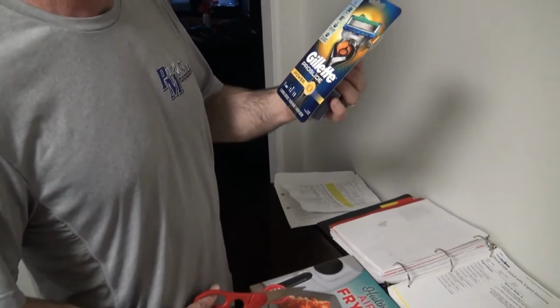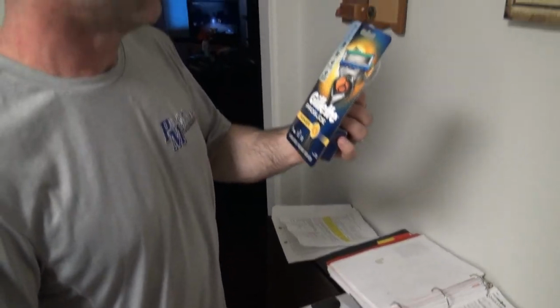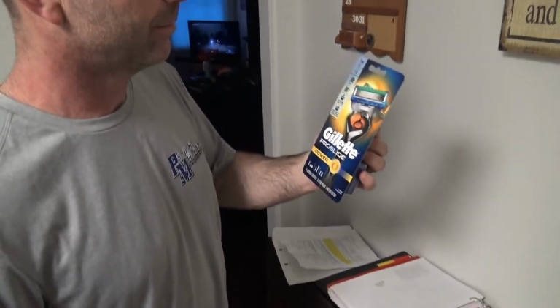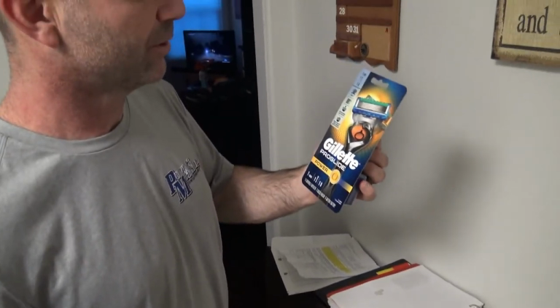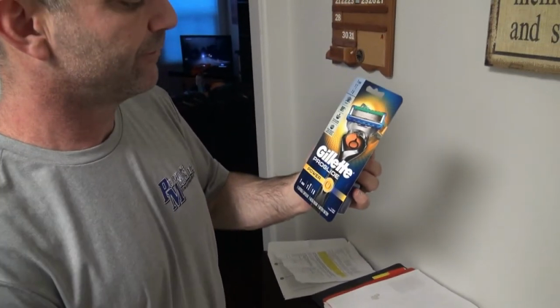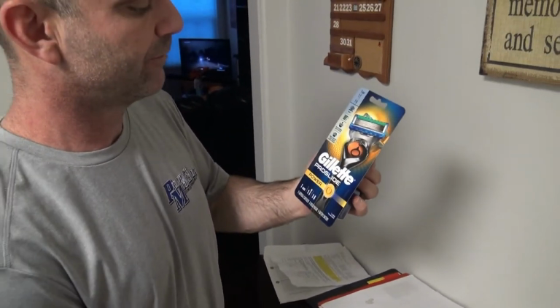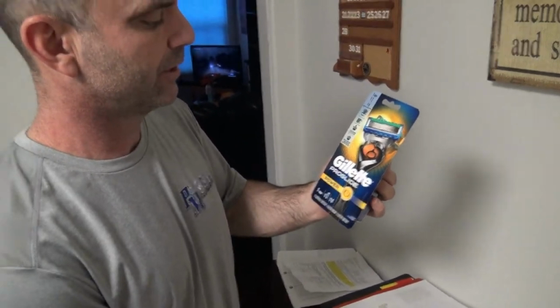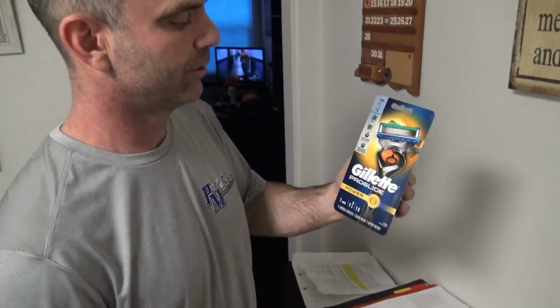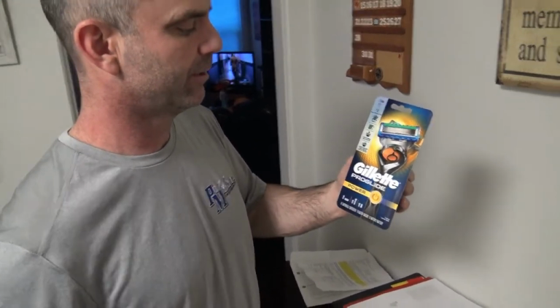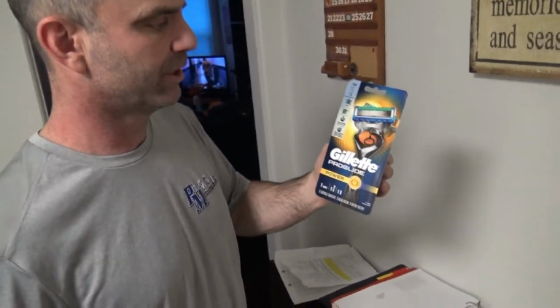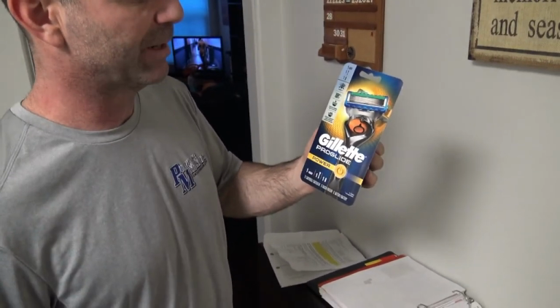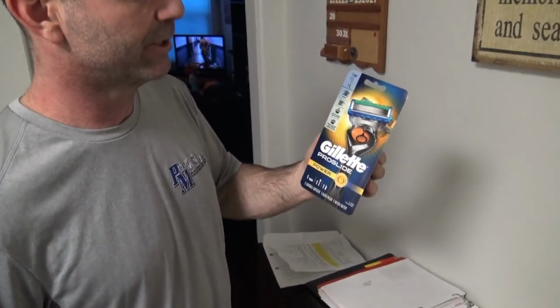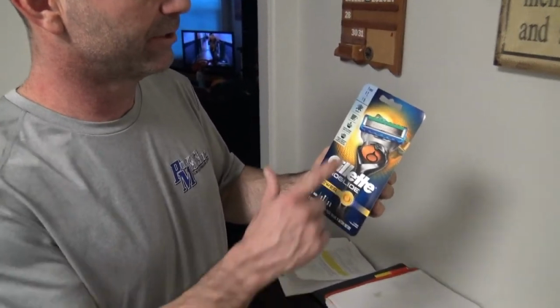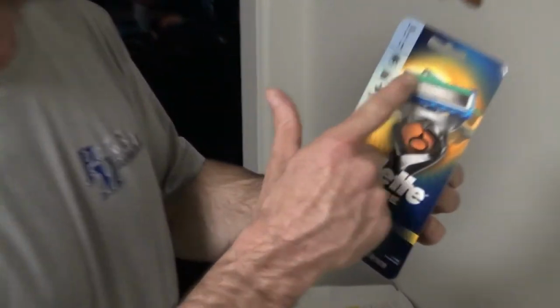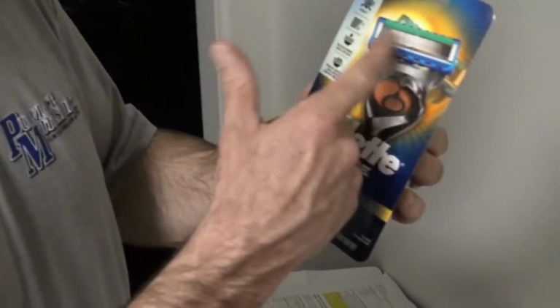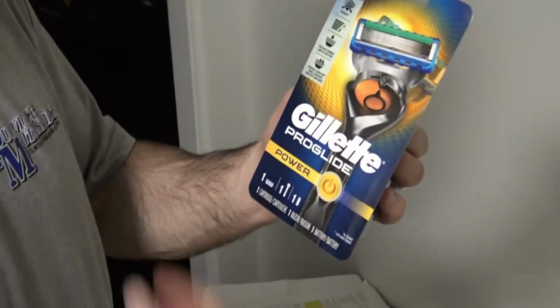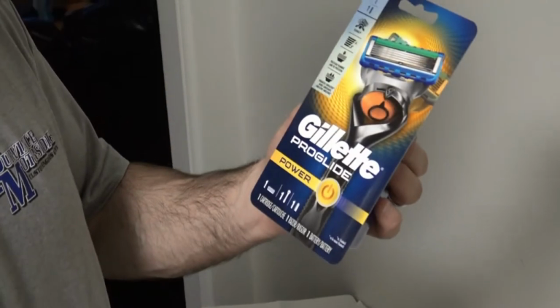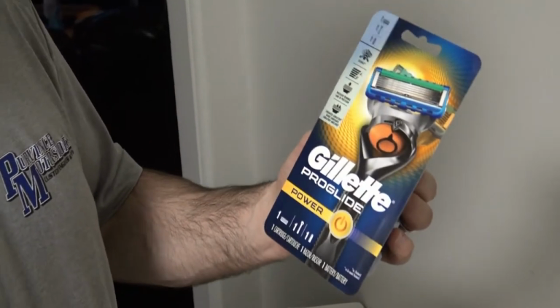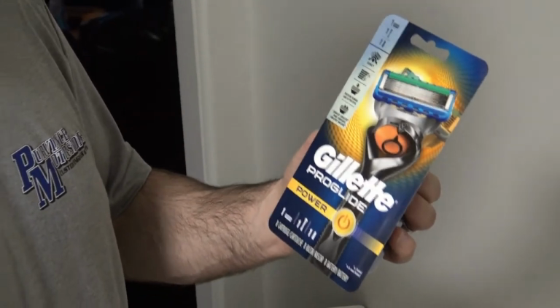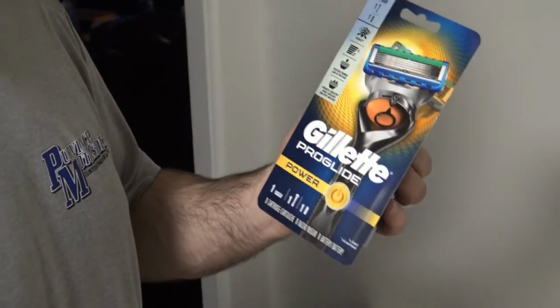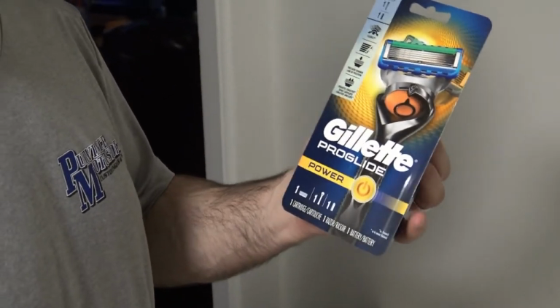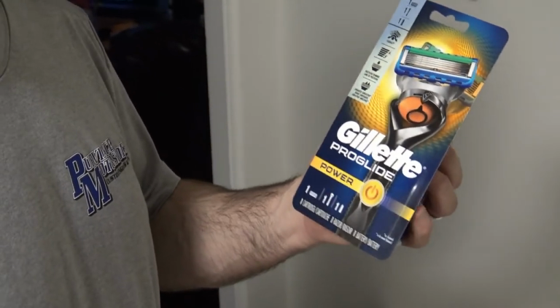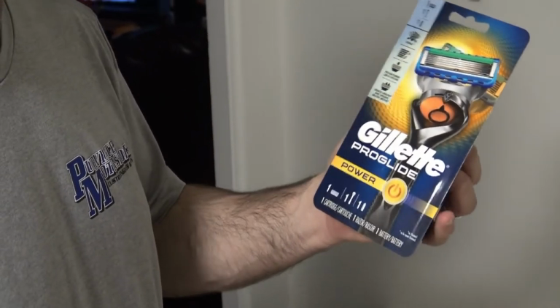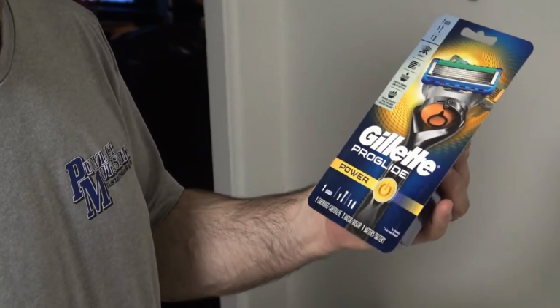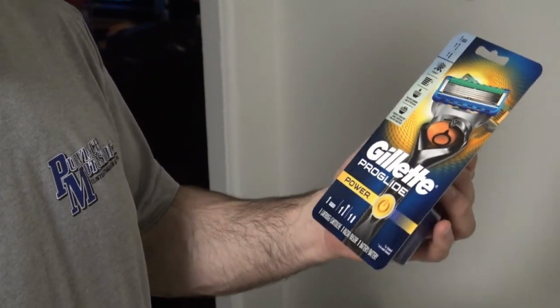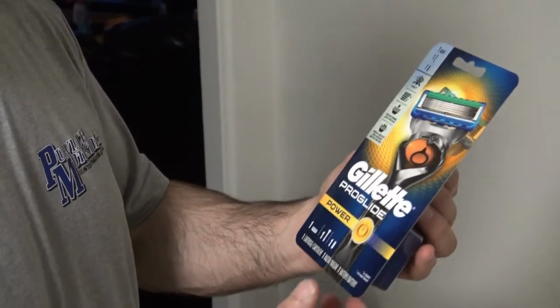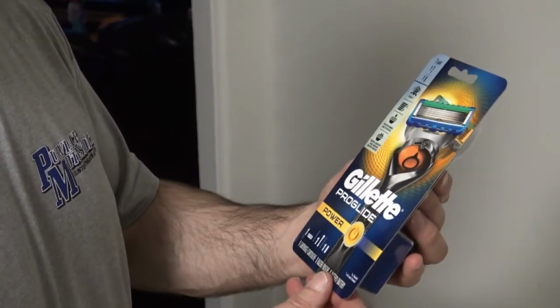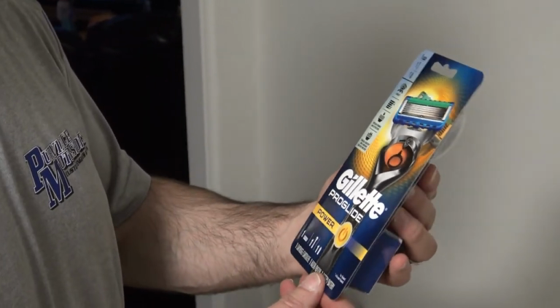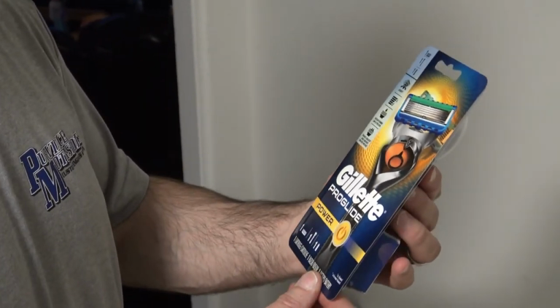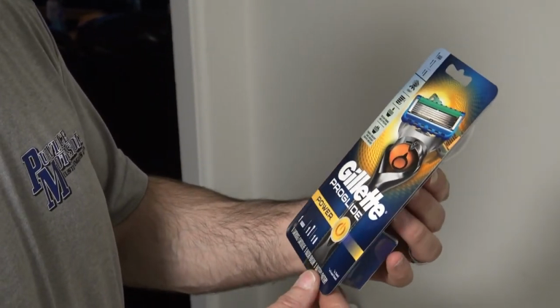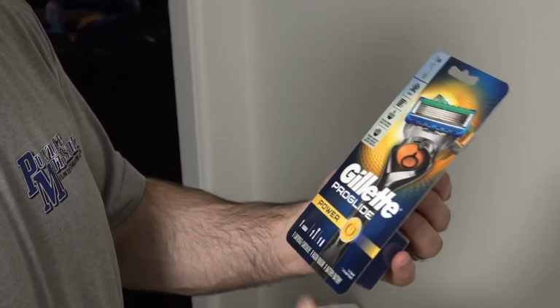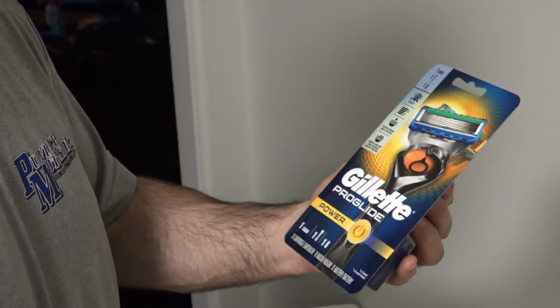This is my personal review of a Gillette ProGlide Power razor. It's actually got five blades. I've got a really old one so I decided to buy a new one before I did a video review of it.